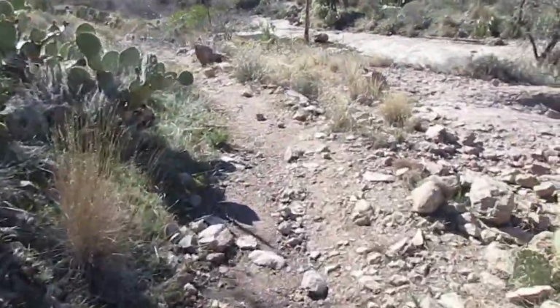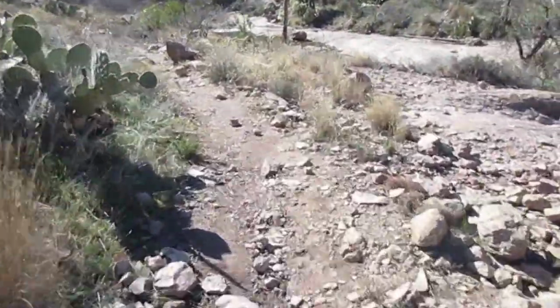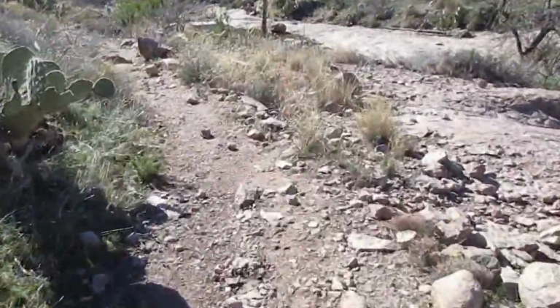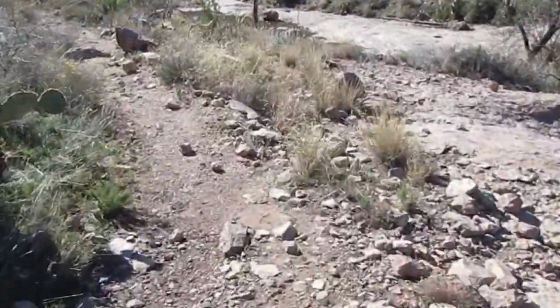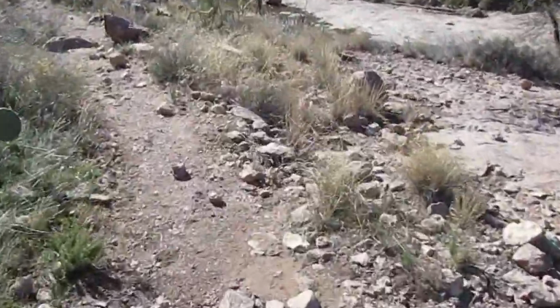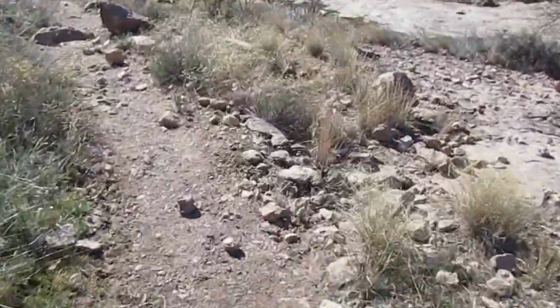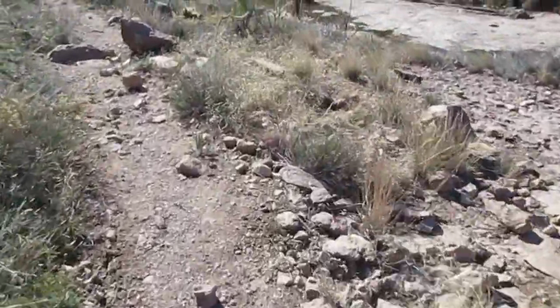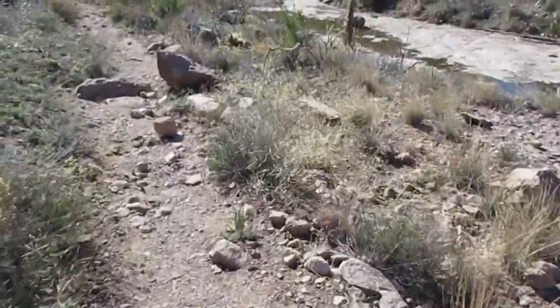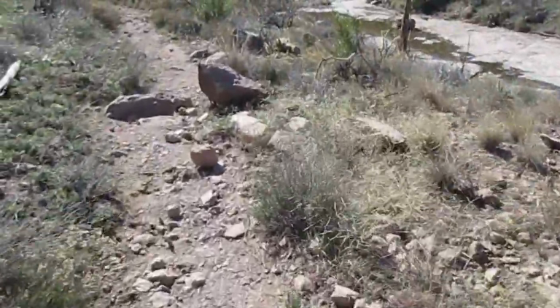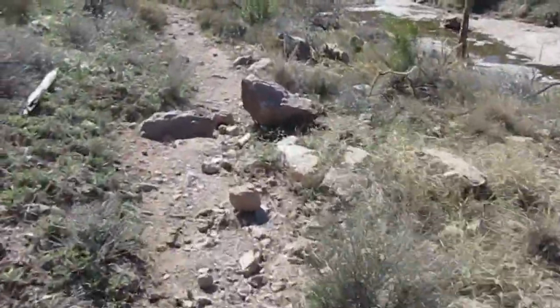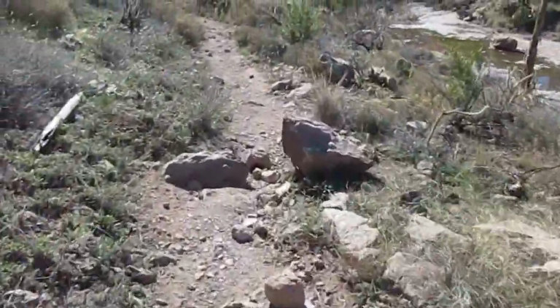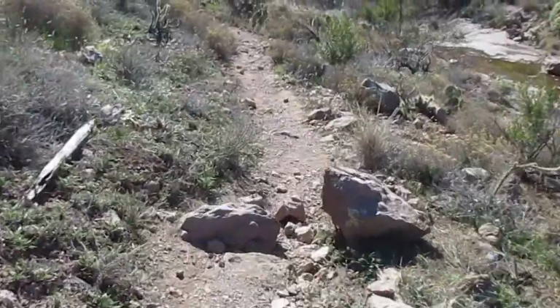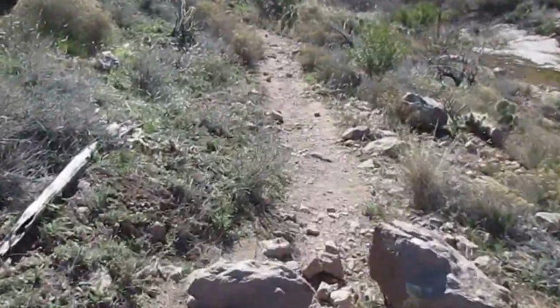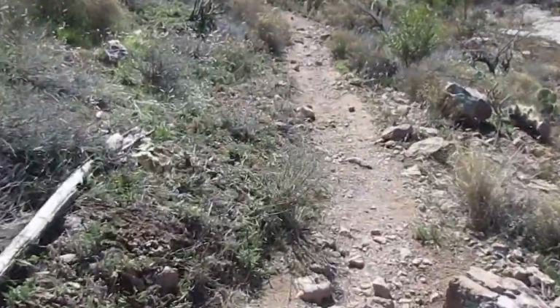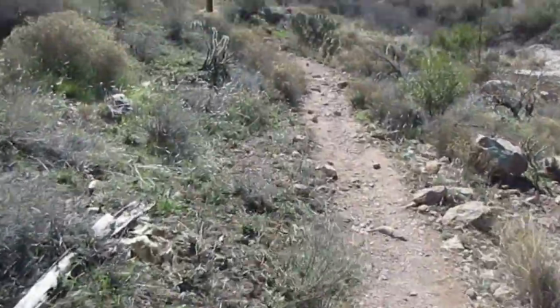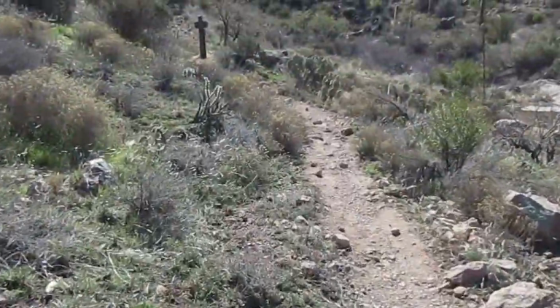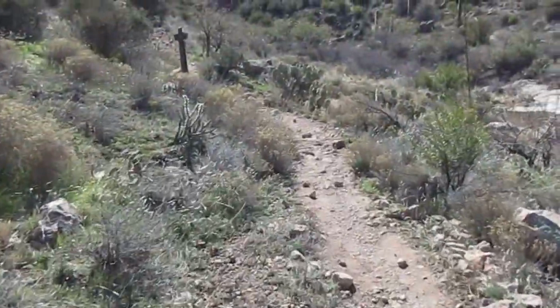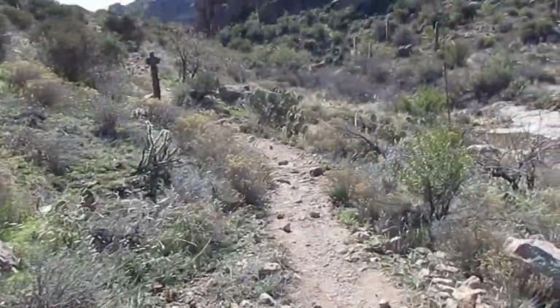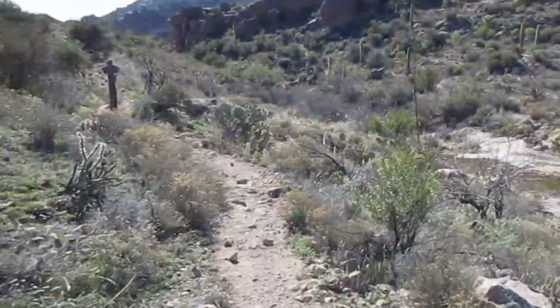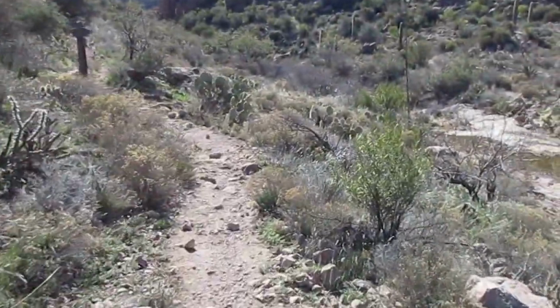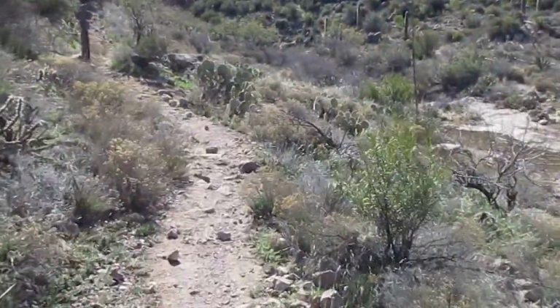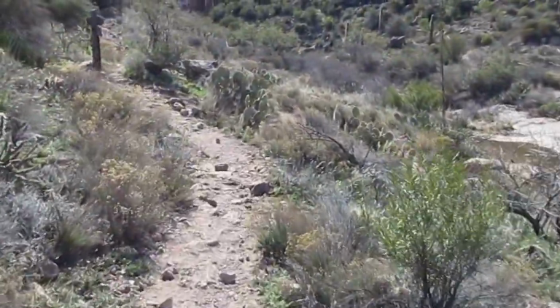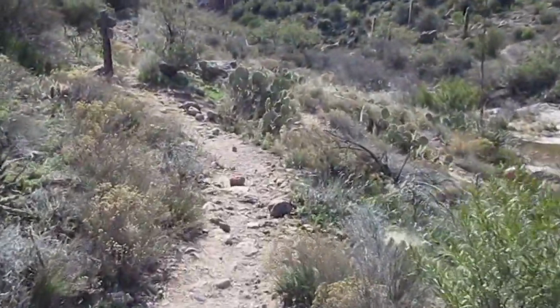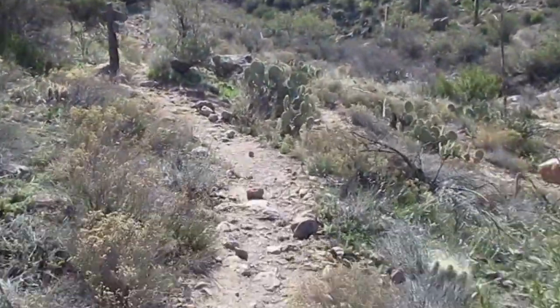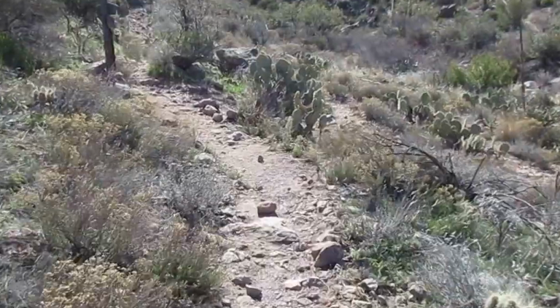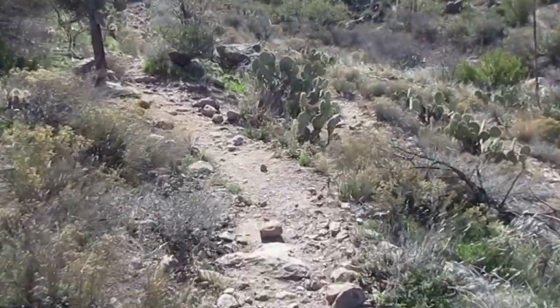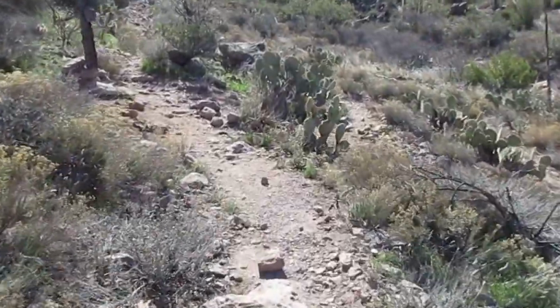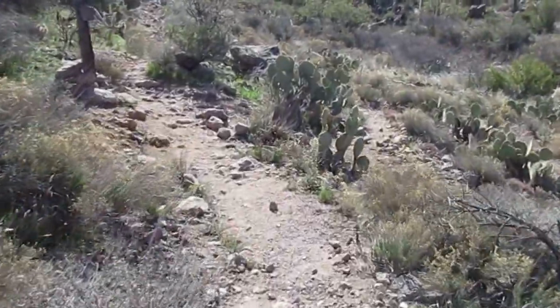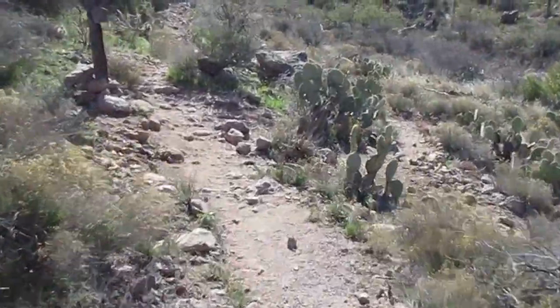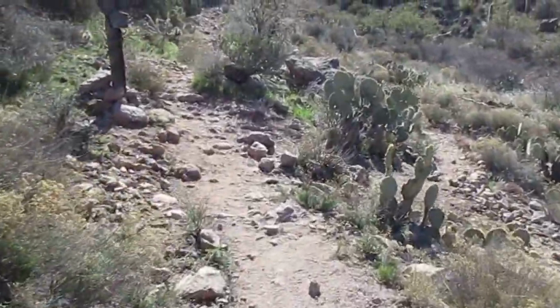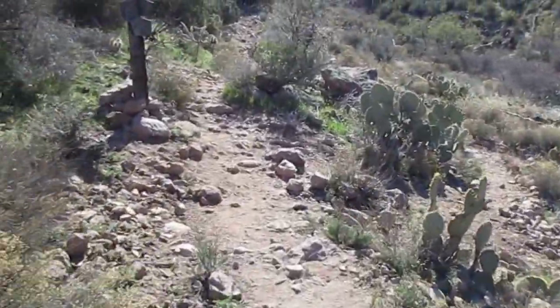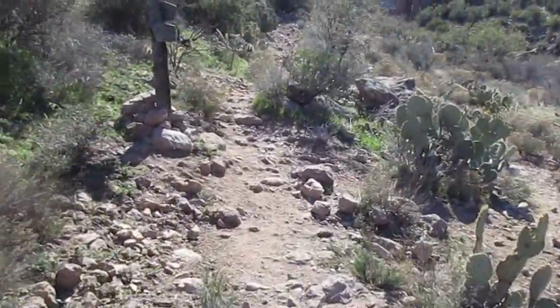So here is the Bluff Springs Terrapin Junction.